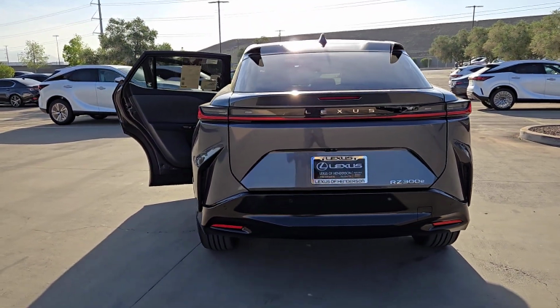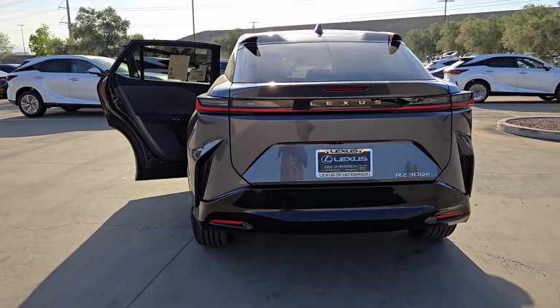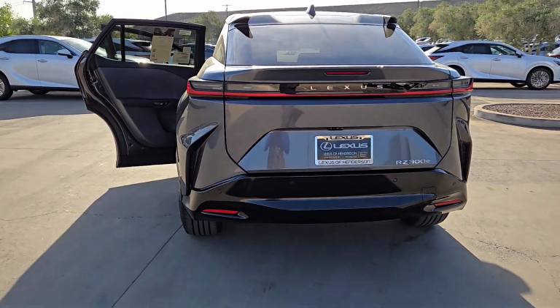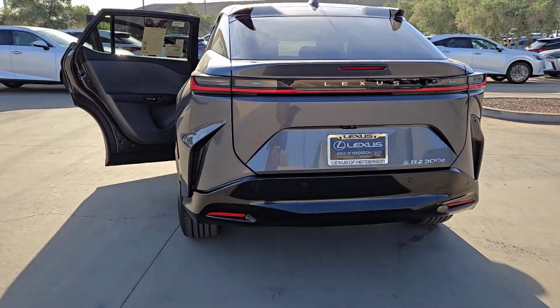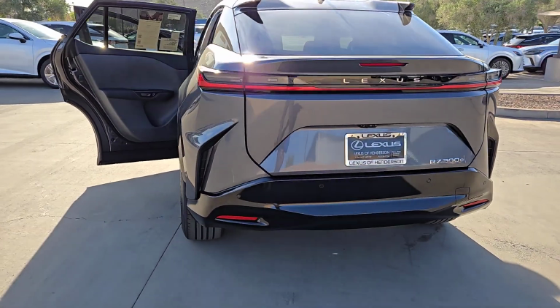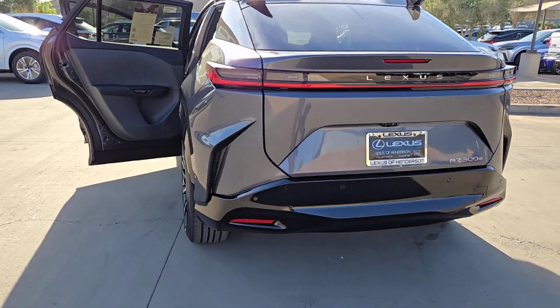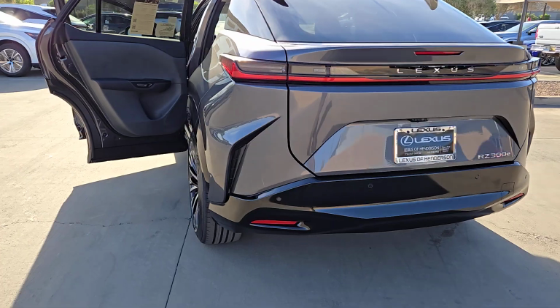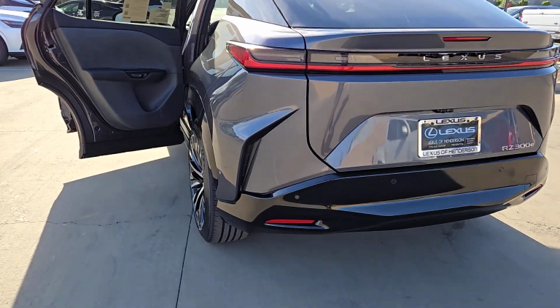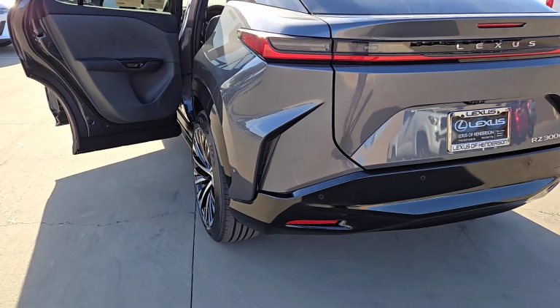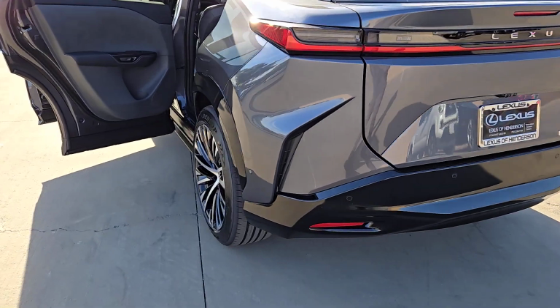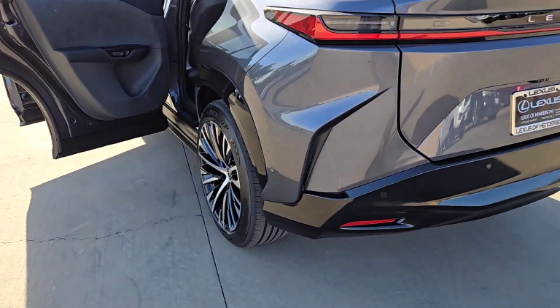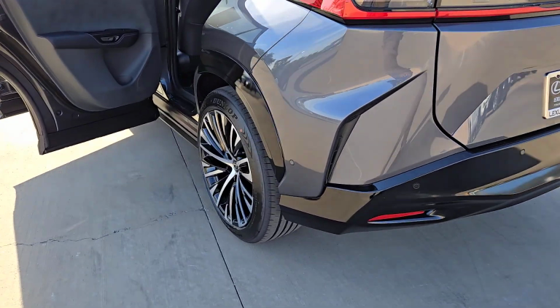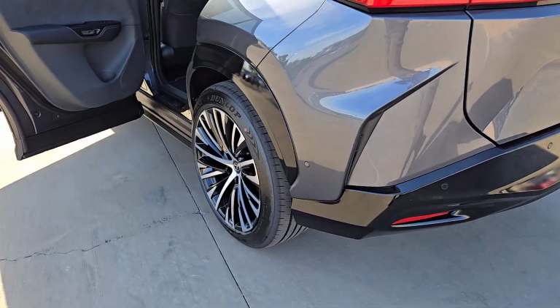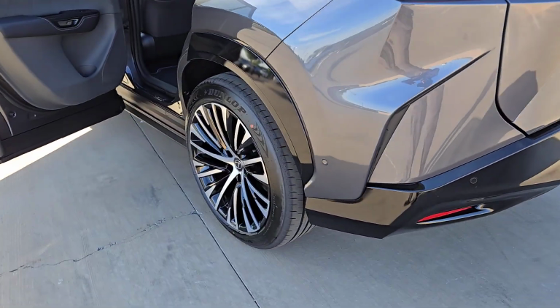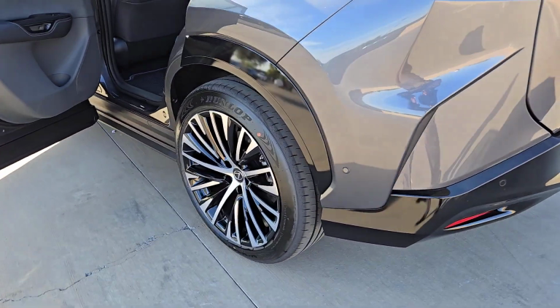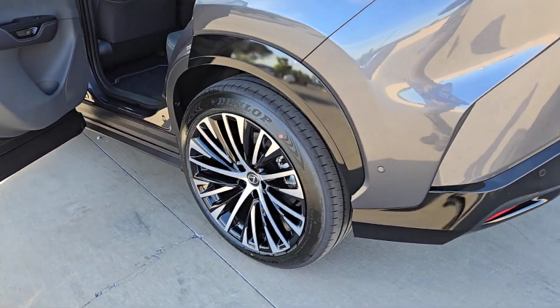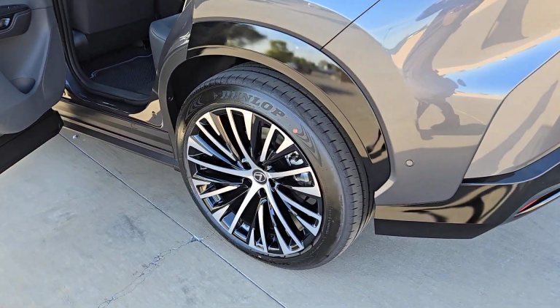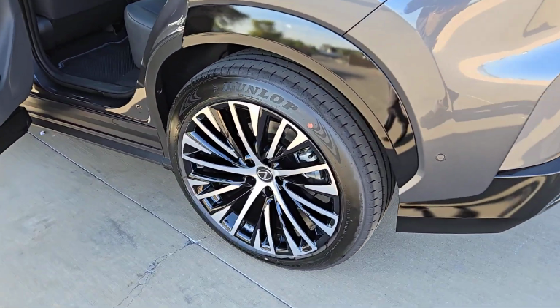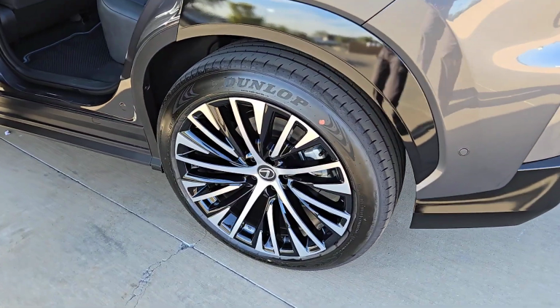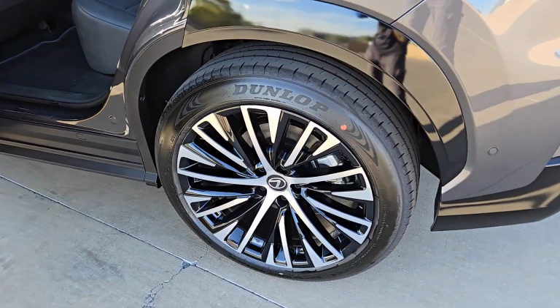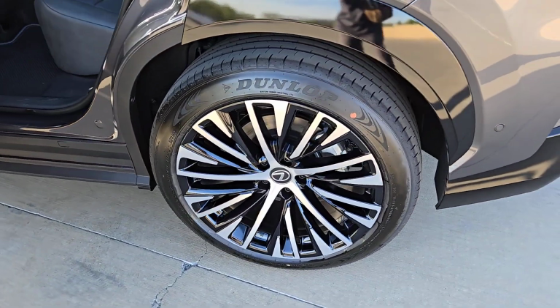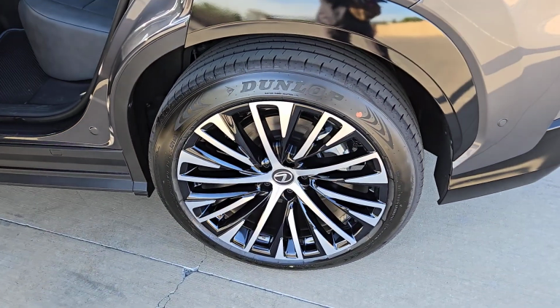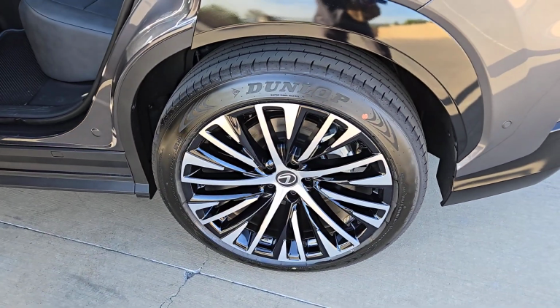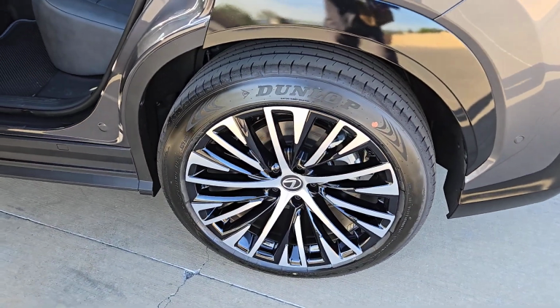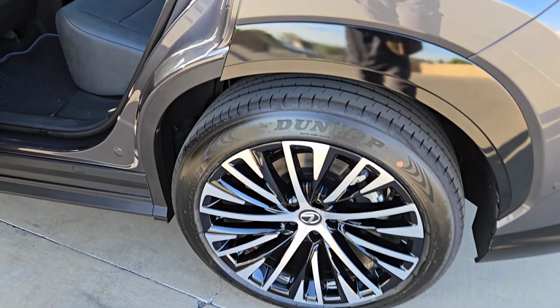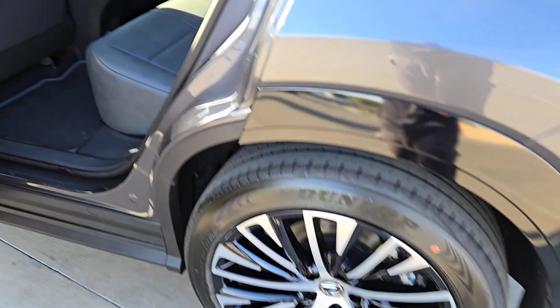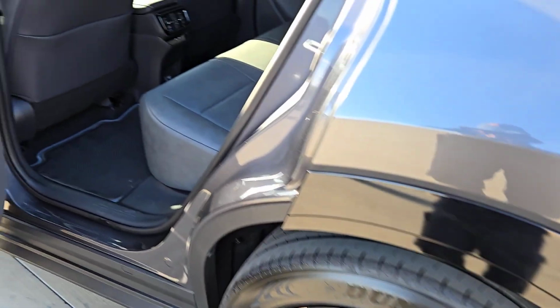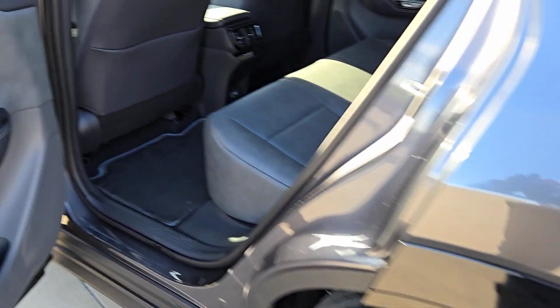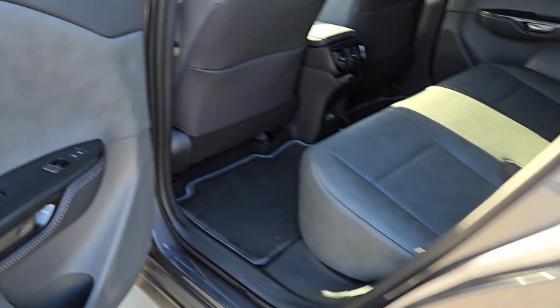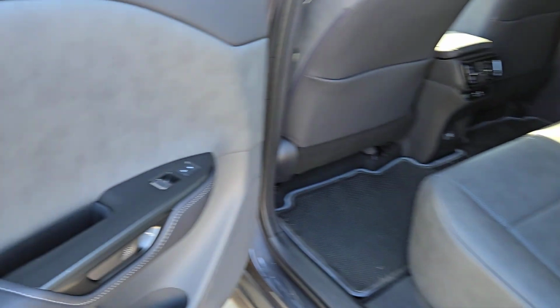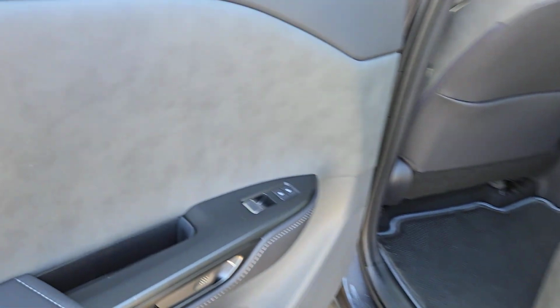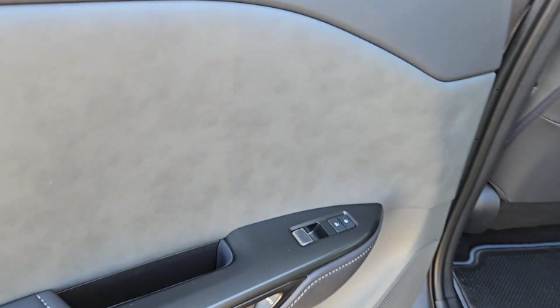Feel a new sense of confidence when you're at the wheel of this irresistible RZ. Treat yourself to a test drive today. Our staff will toss you the keys and give you an outstanding customer experience.